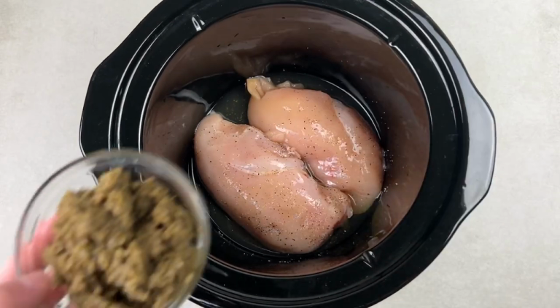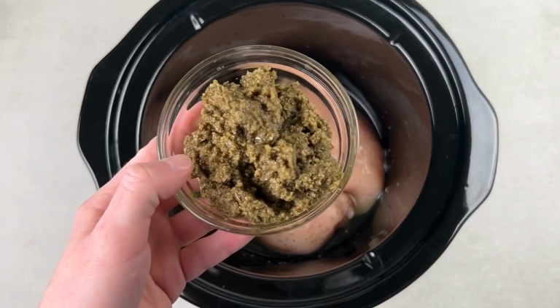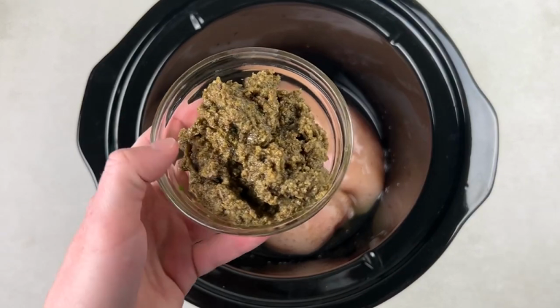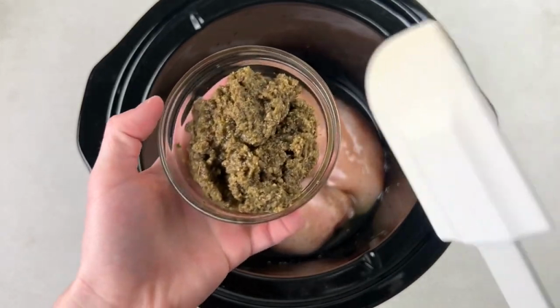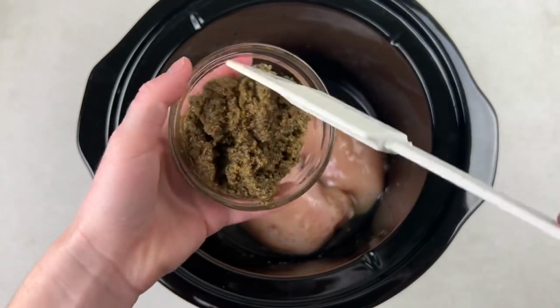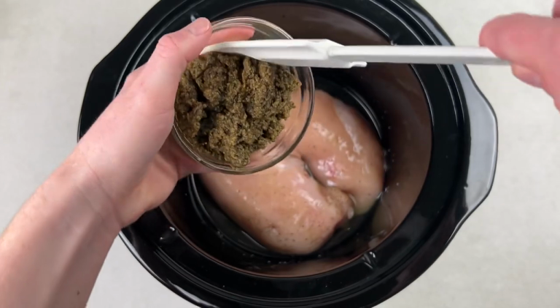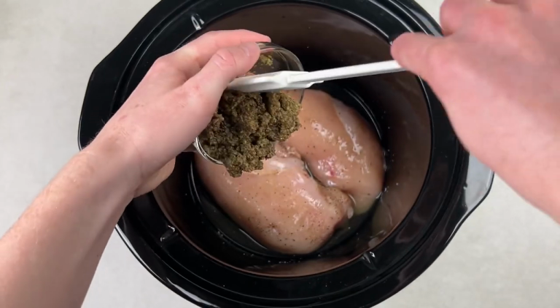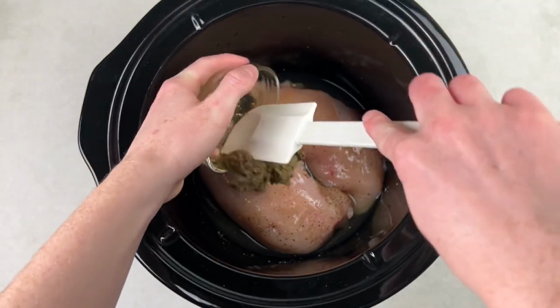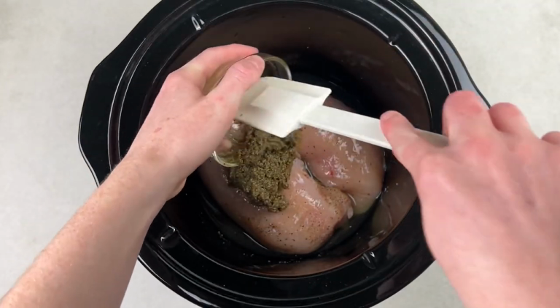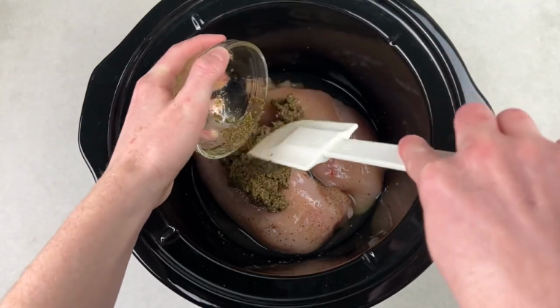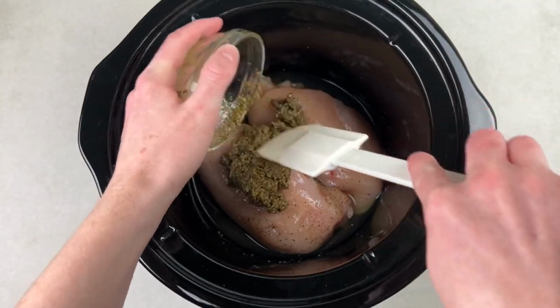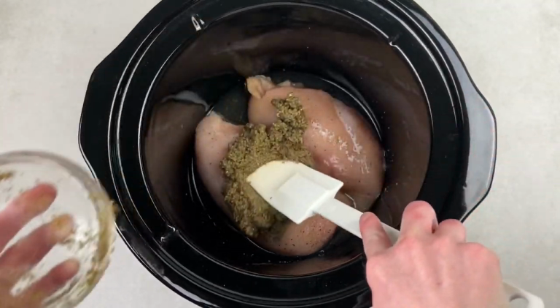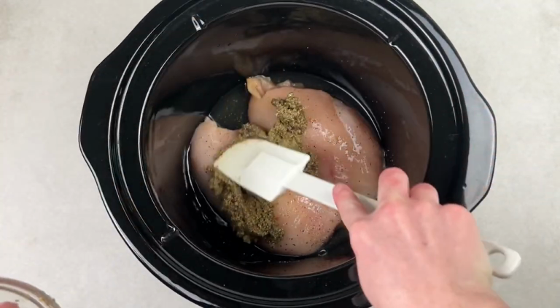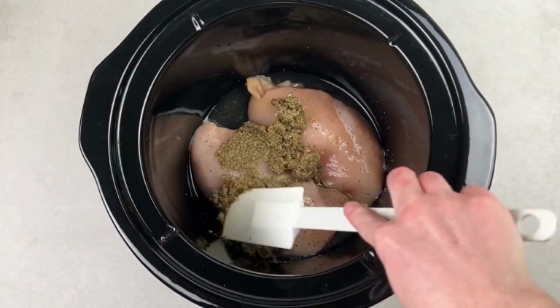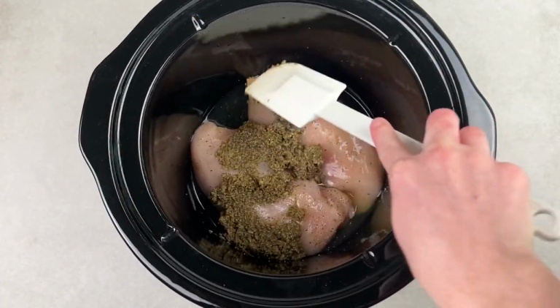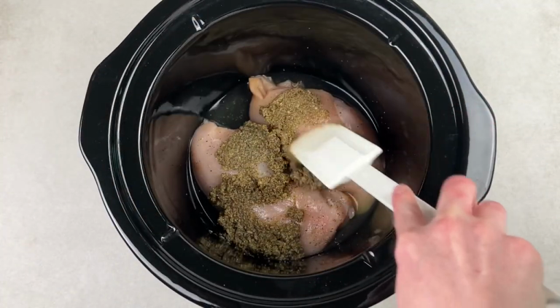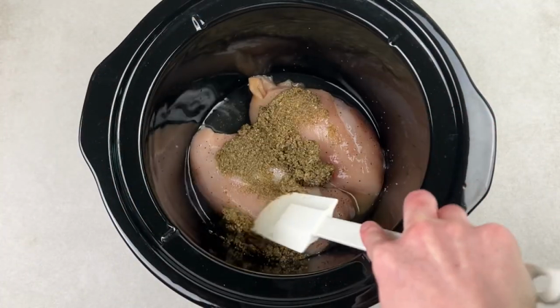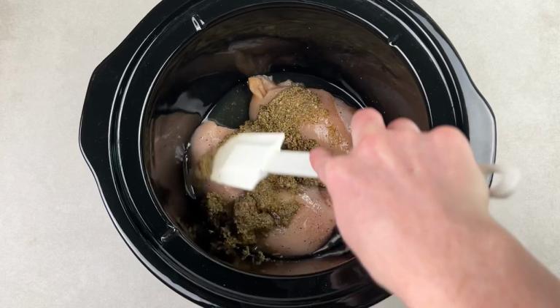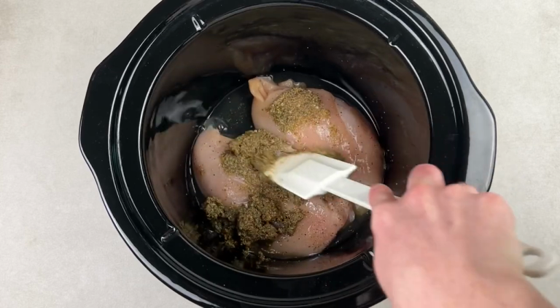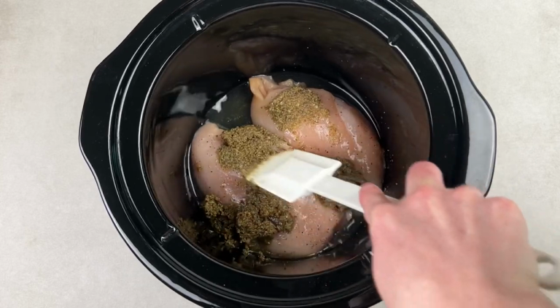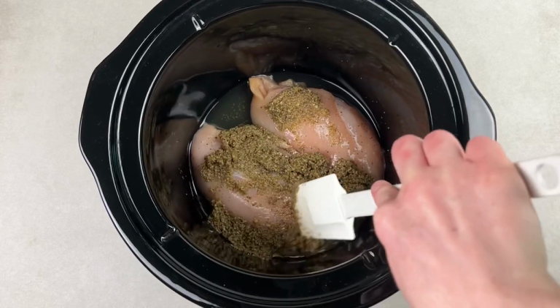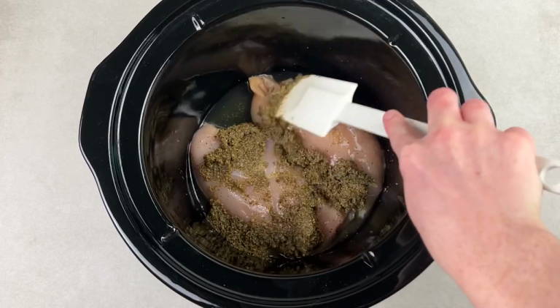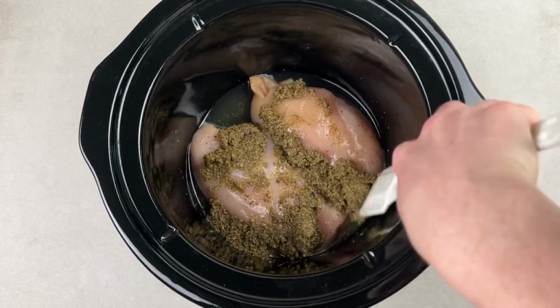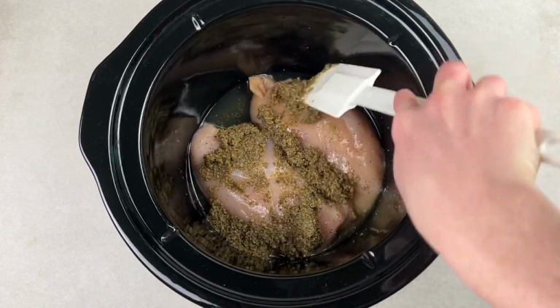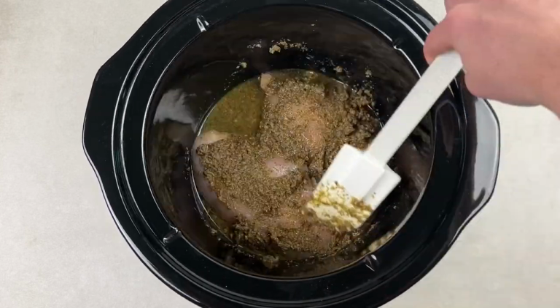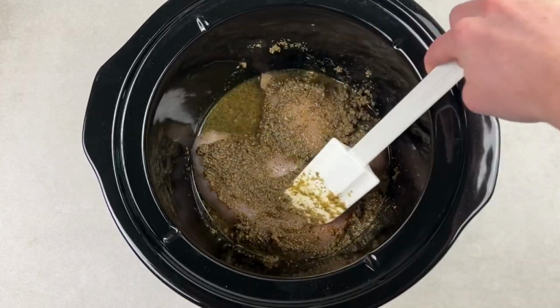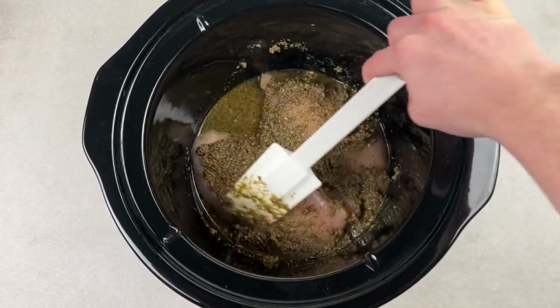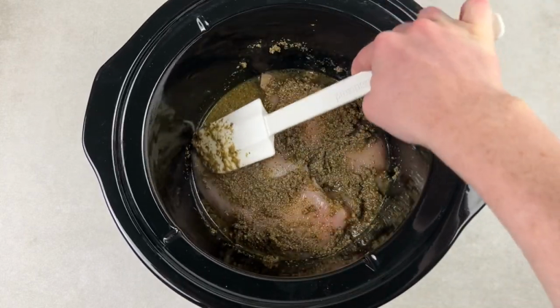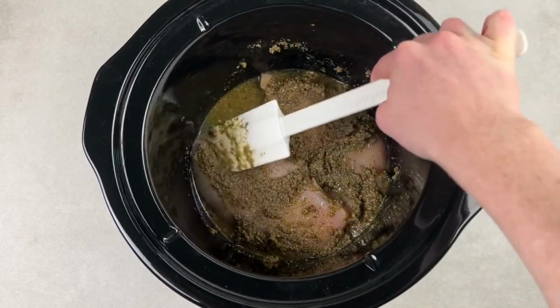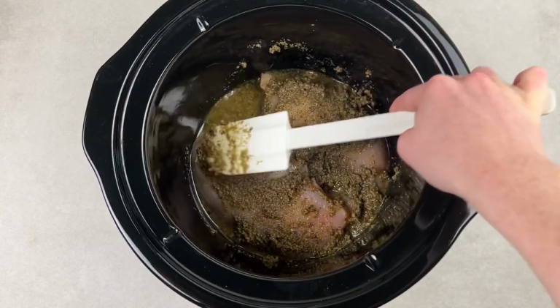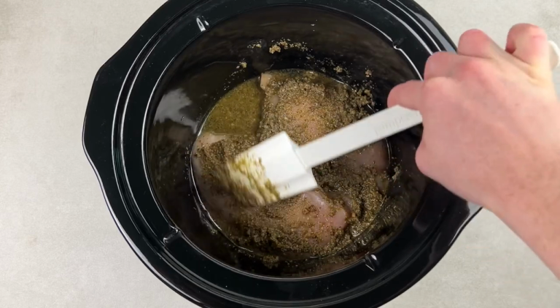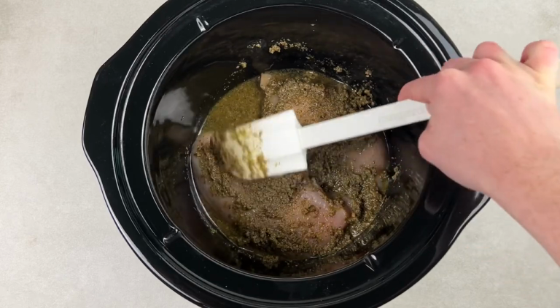Next comes the pesto. You can use your favorite pesto — I'm using Trader Joe's pesto. Just put it in with the chicken, rub it into the chicken, and then stir some of it into the chicken broth. You can kind of do both and it's fine.